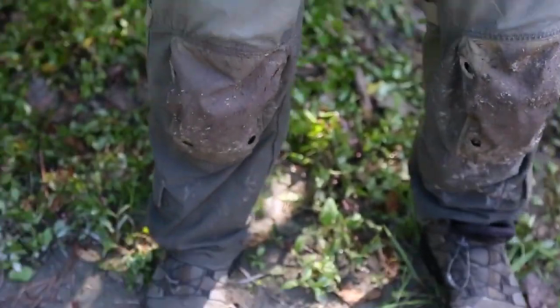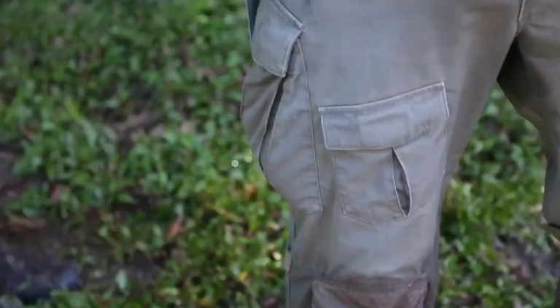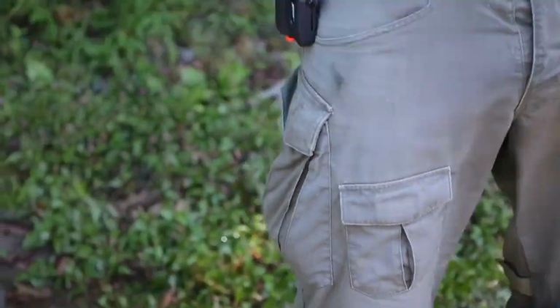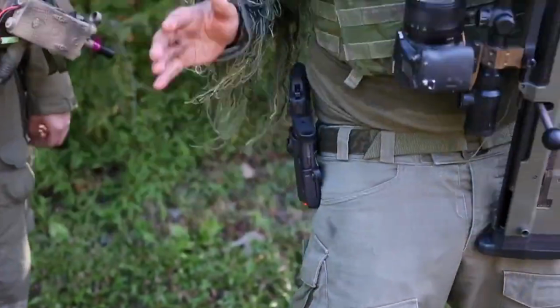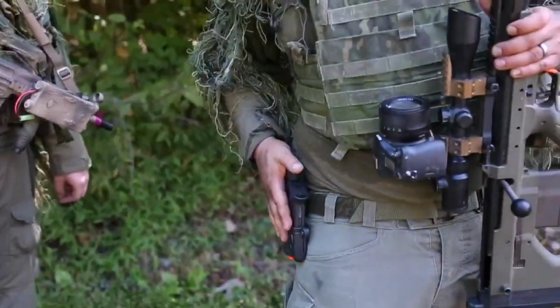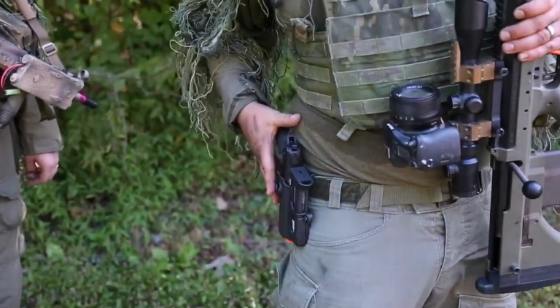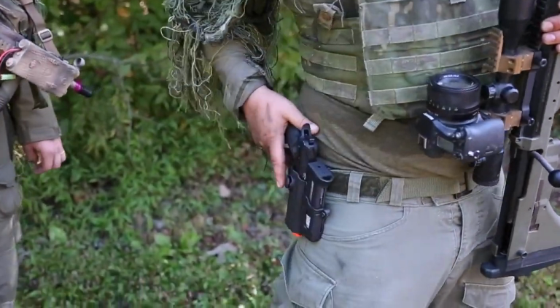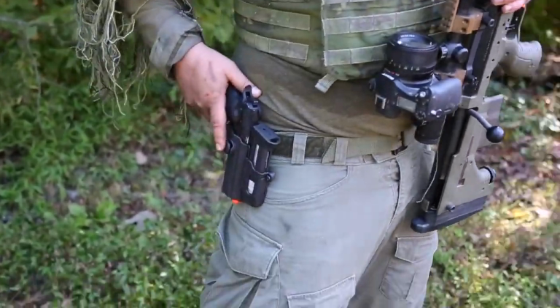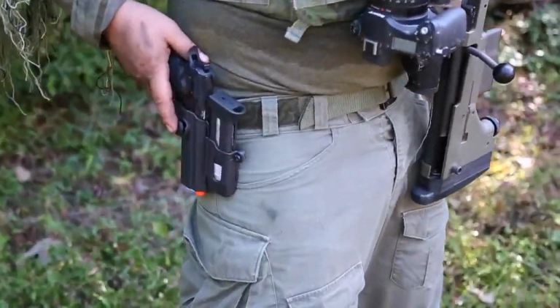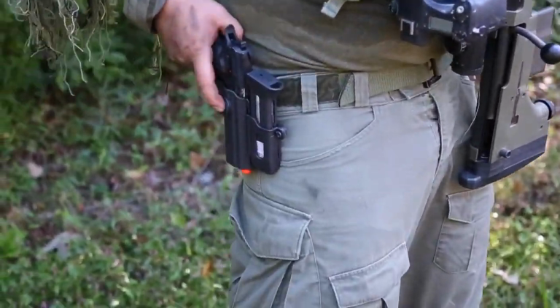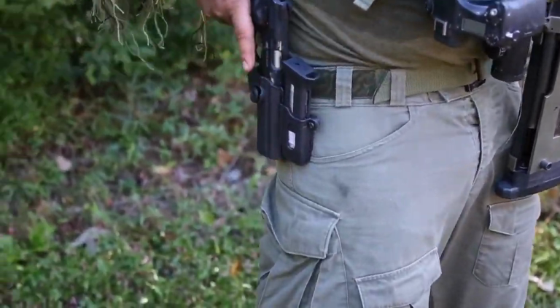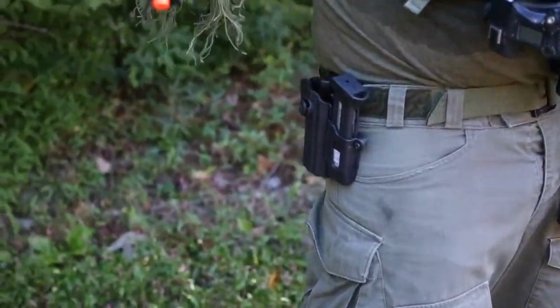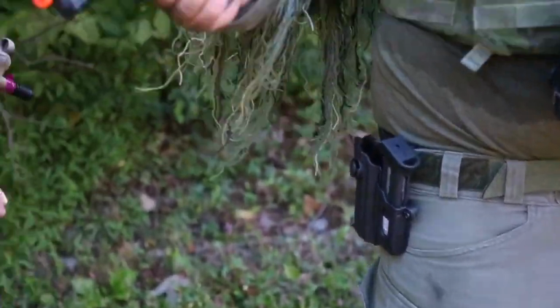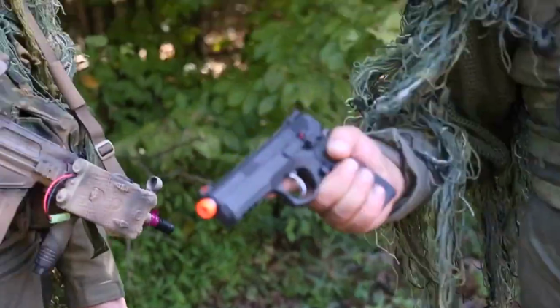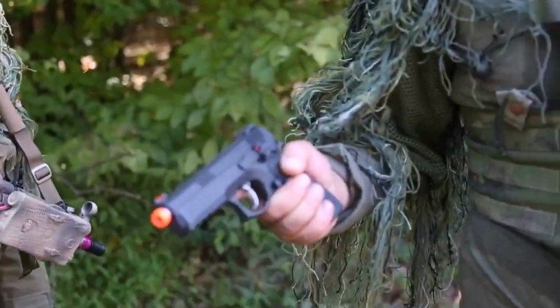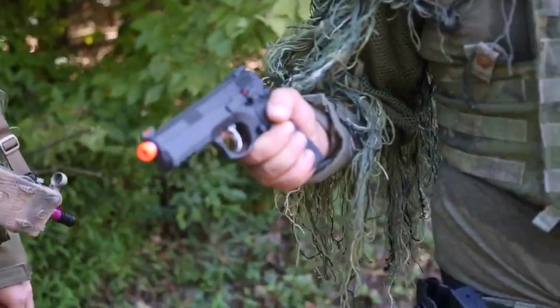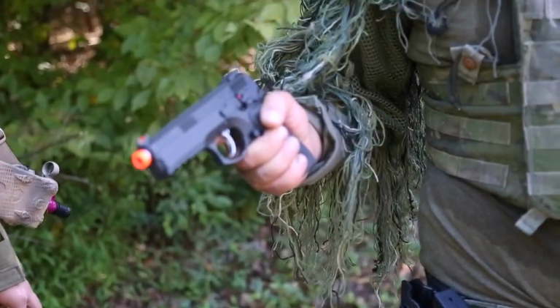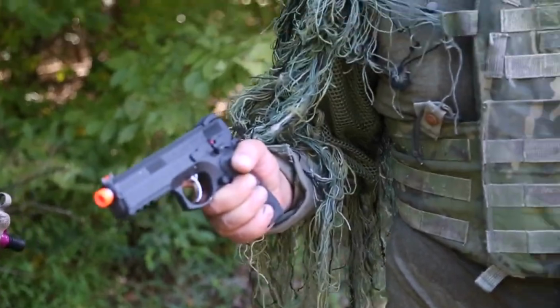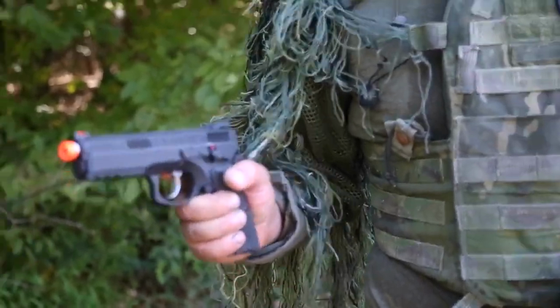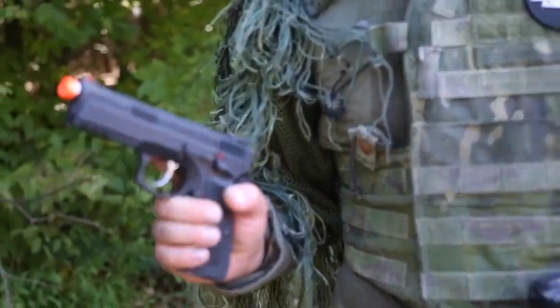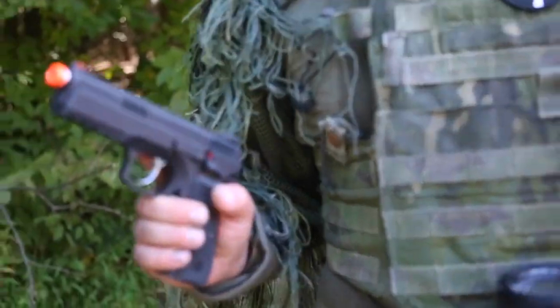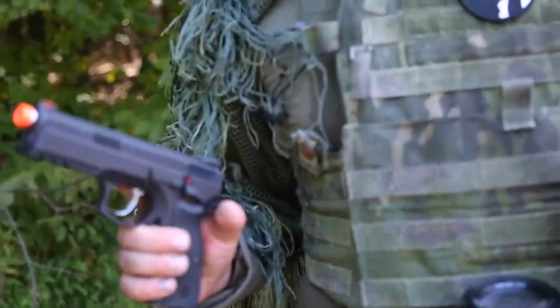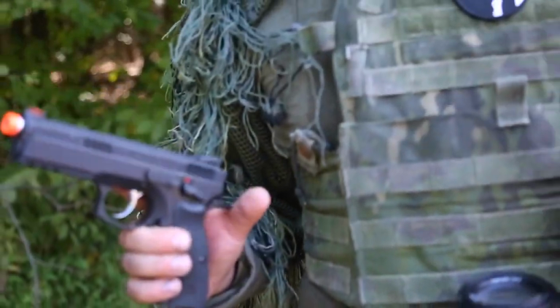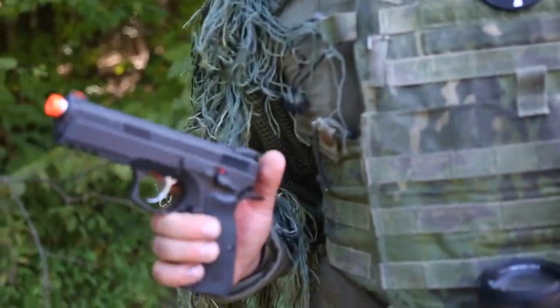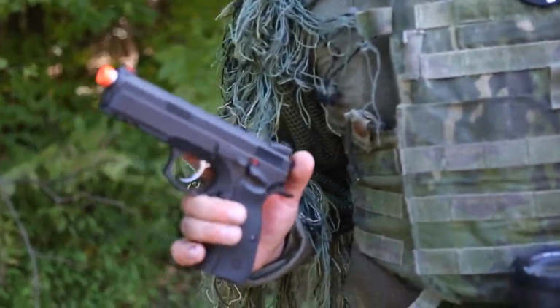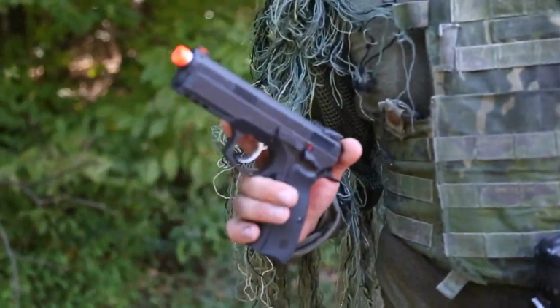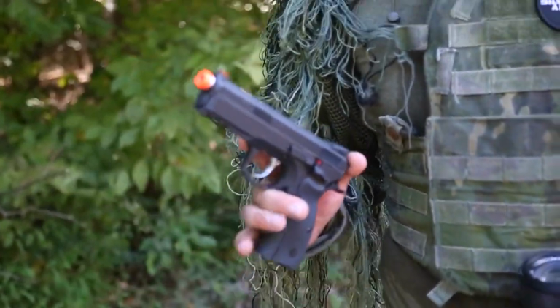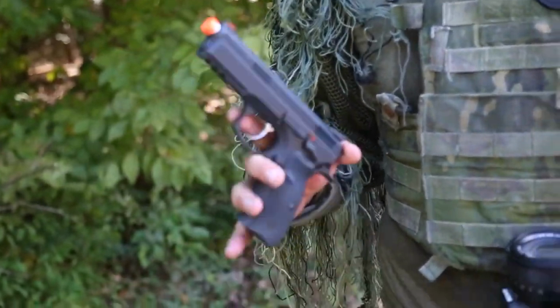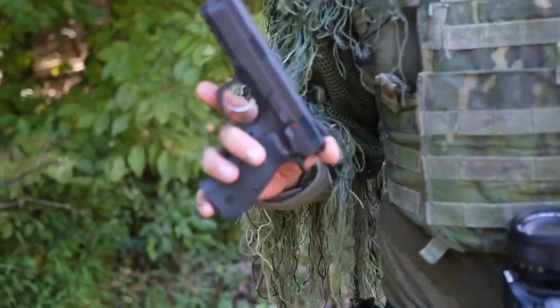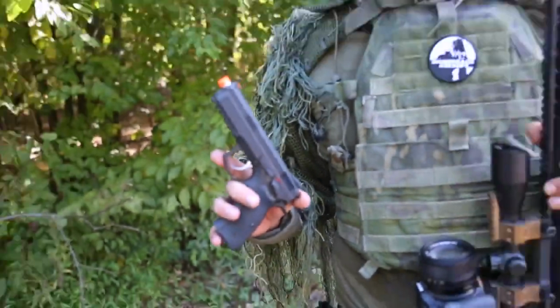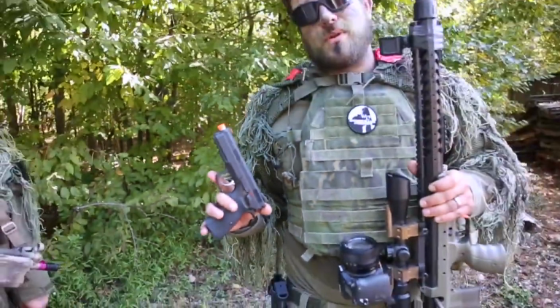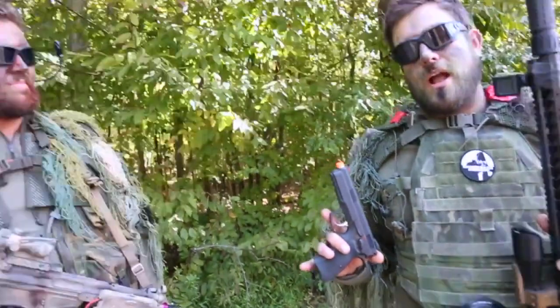Real quick — I'm rocking my IMI Defense holster with my CZ 75 SP01. So that's what I got.